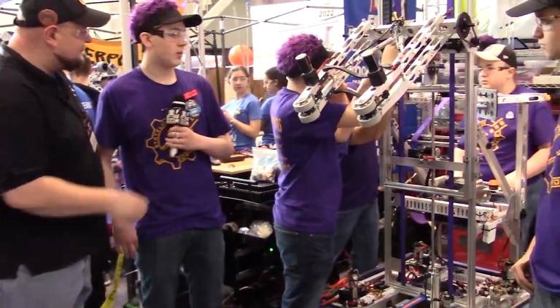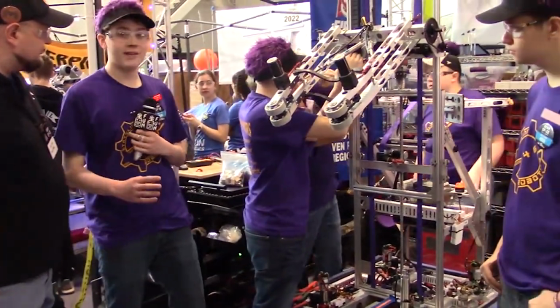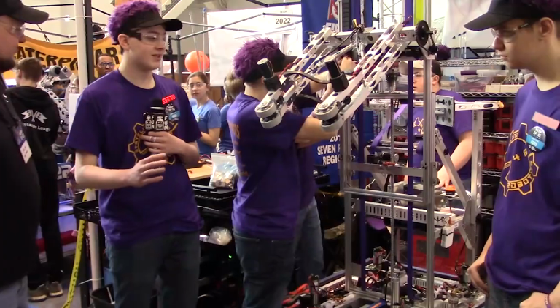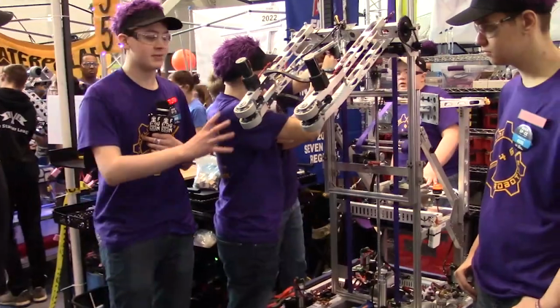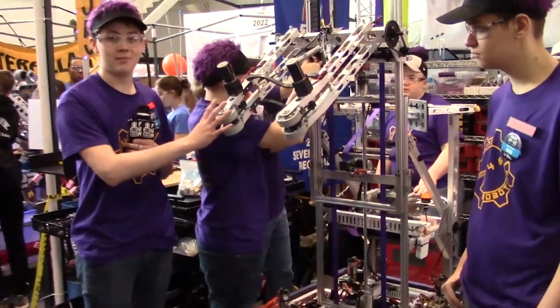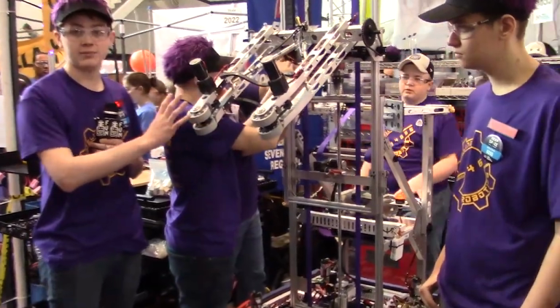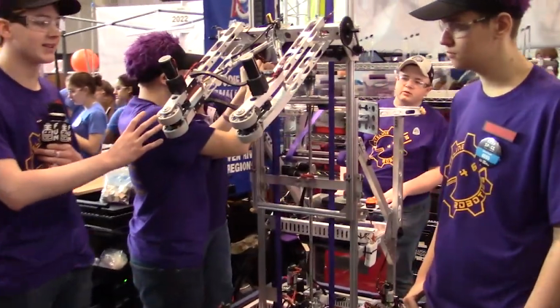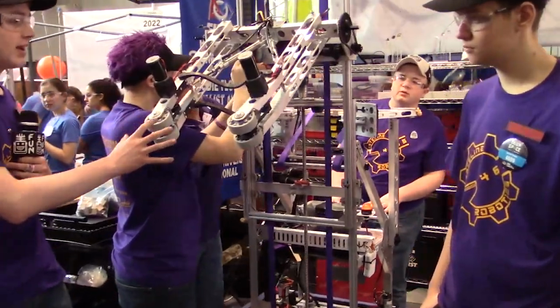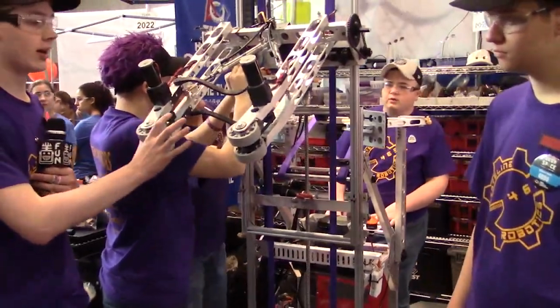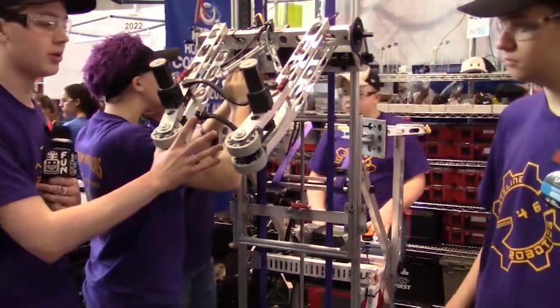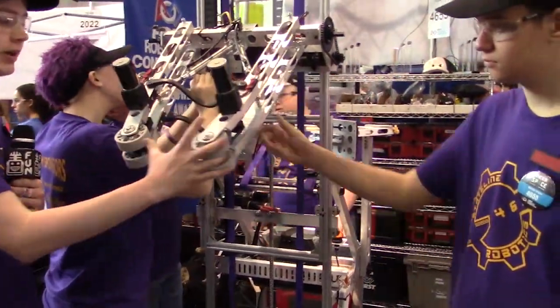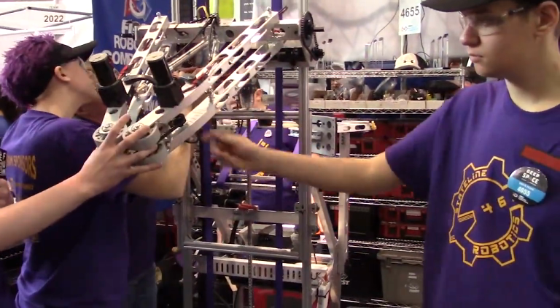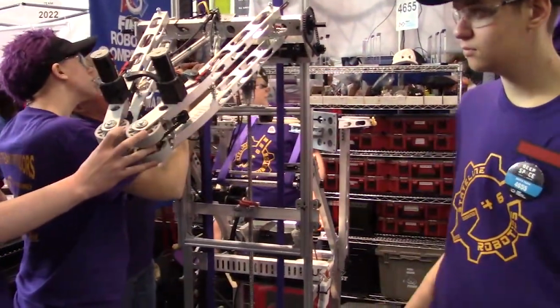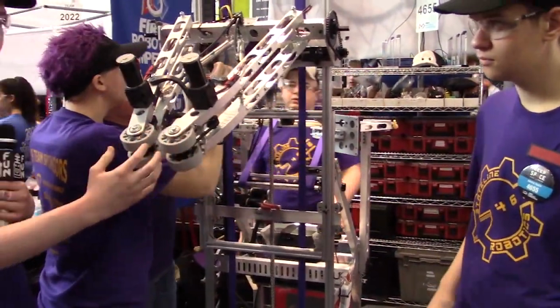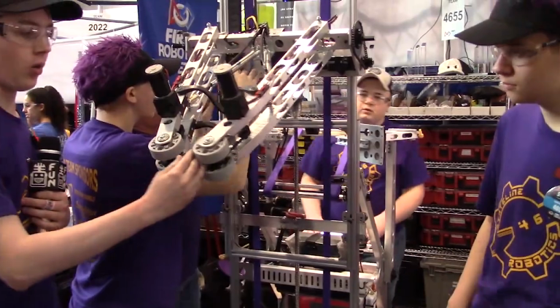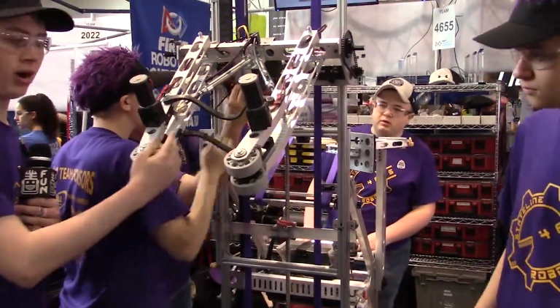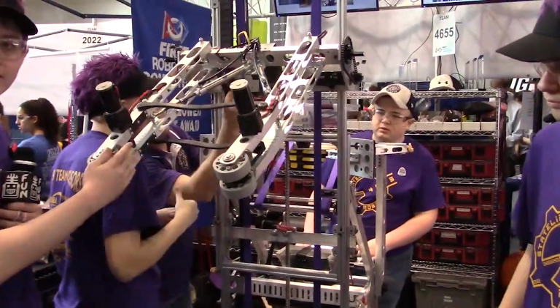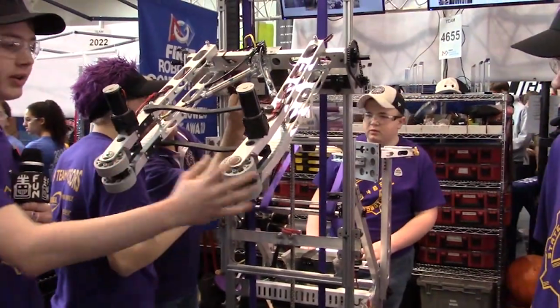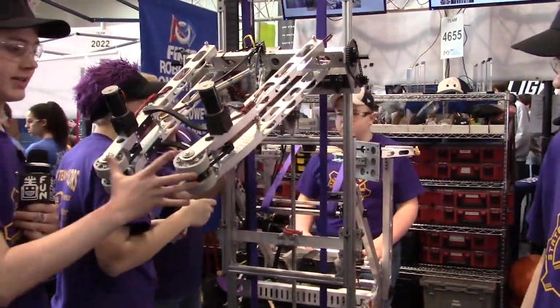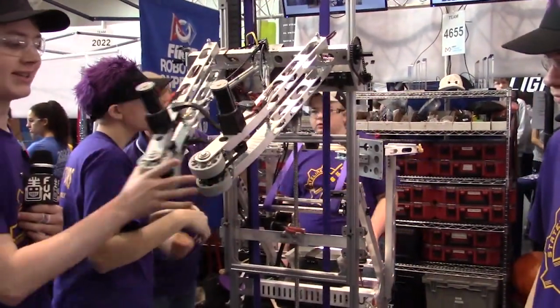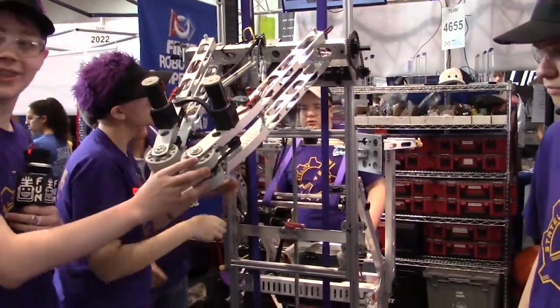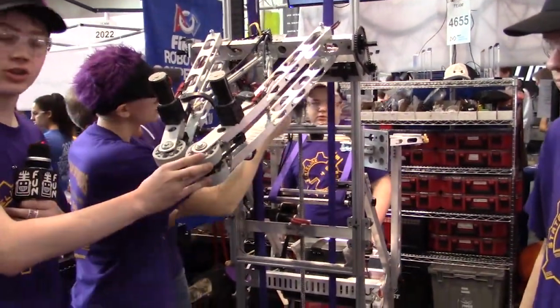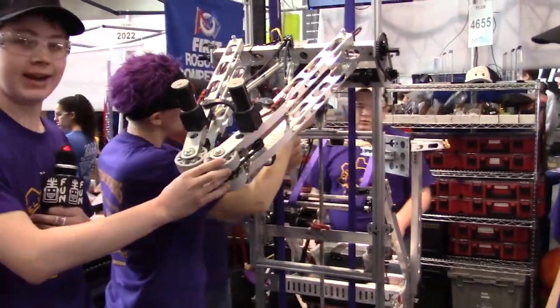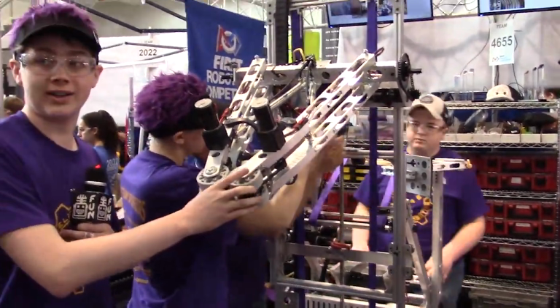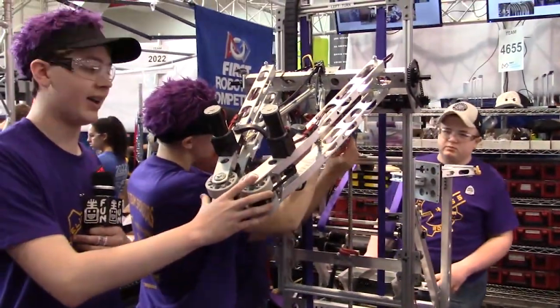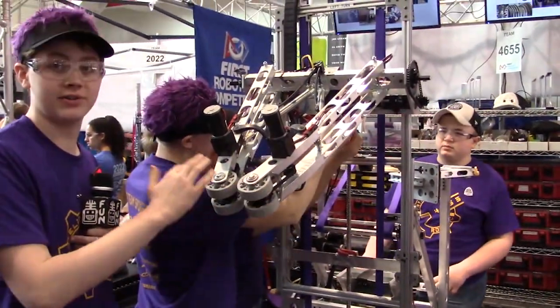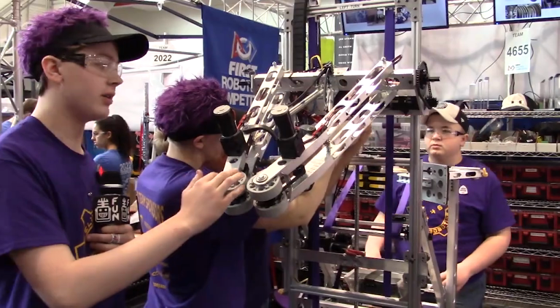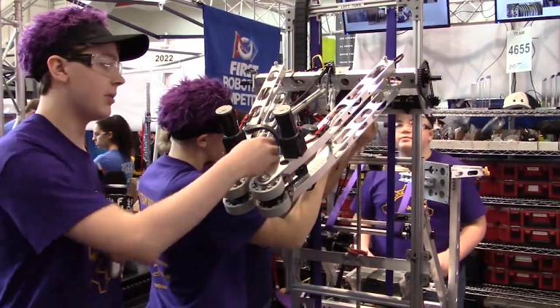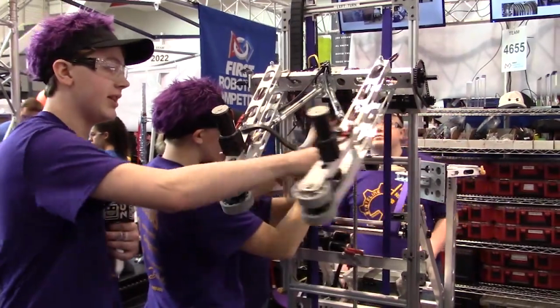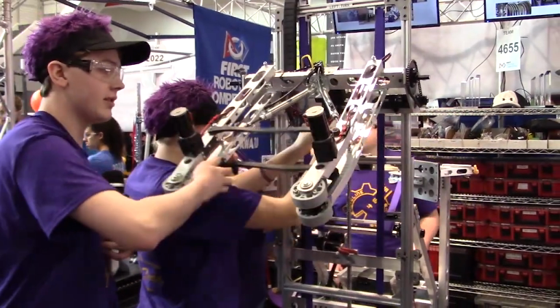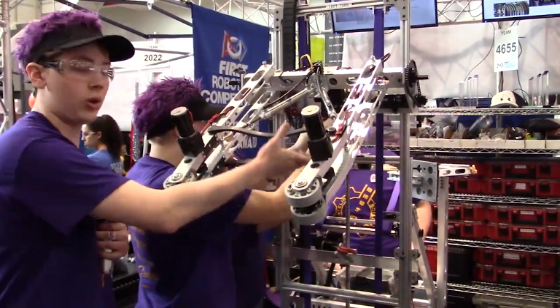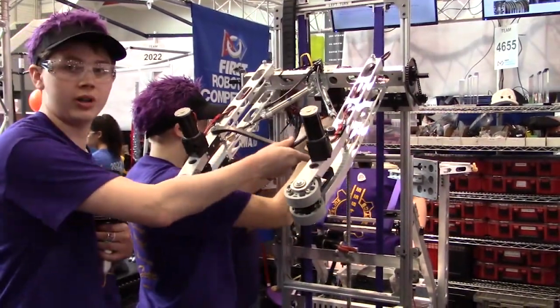One of my favorite parts of this robot is probably our hatch and ball mechanism. It can close and open to either get hatches or balls. All it does is suck the inside of the hatch and hold on very tight so it doesn't fall out. And we use these to hold the ball in.